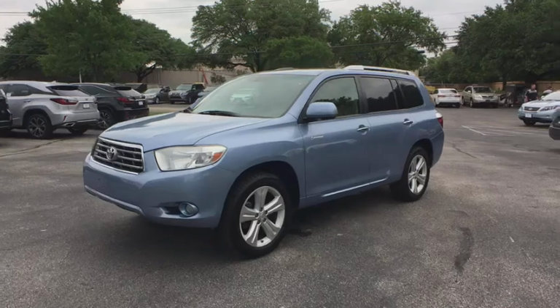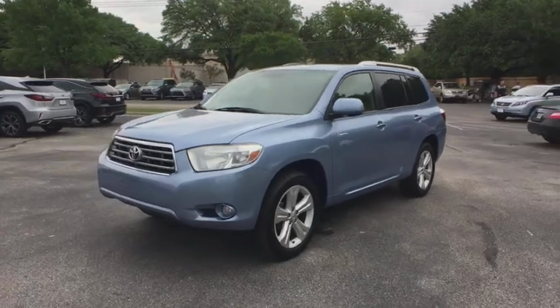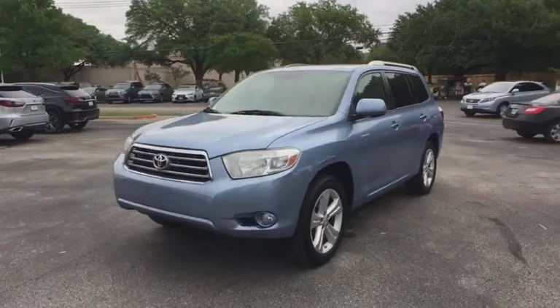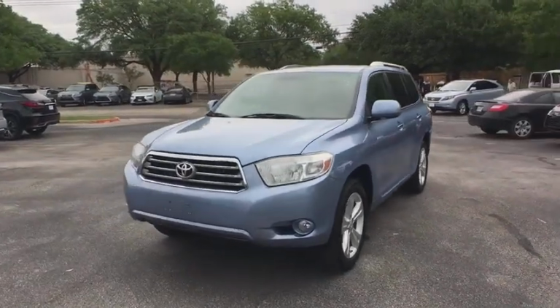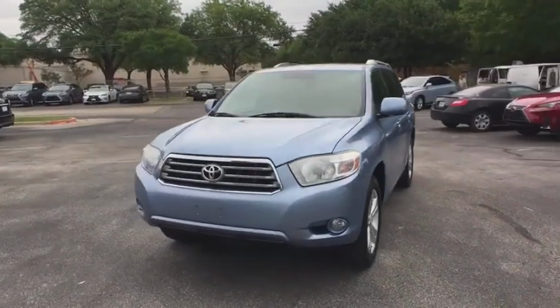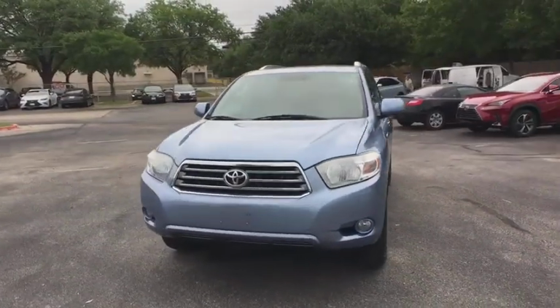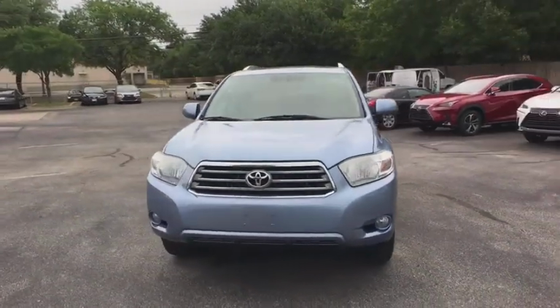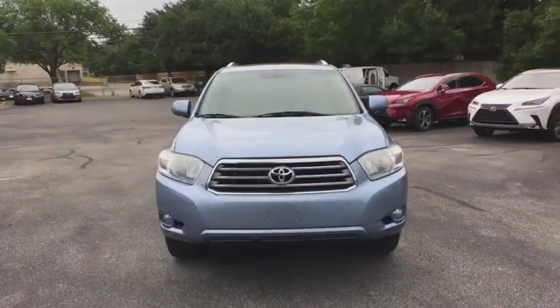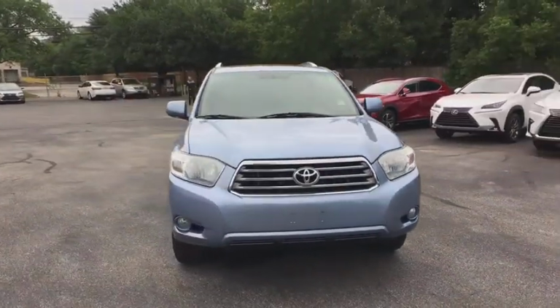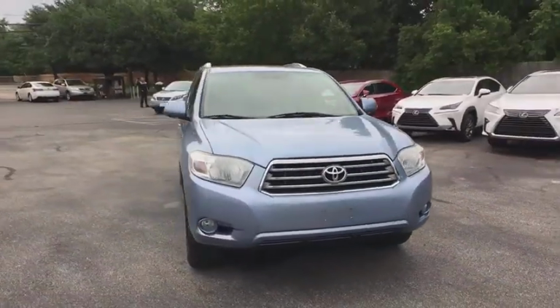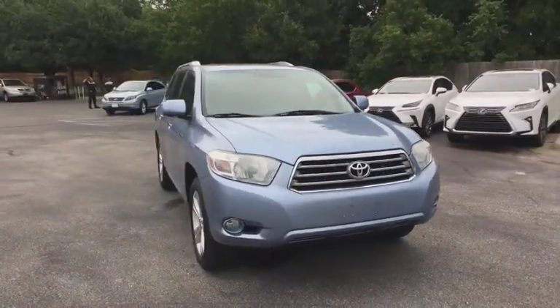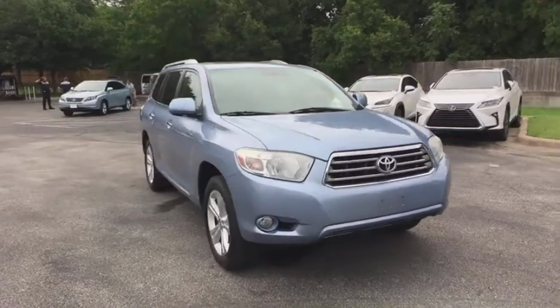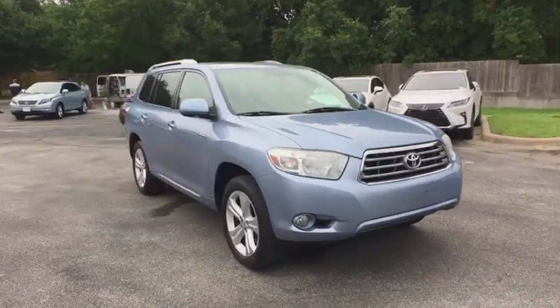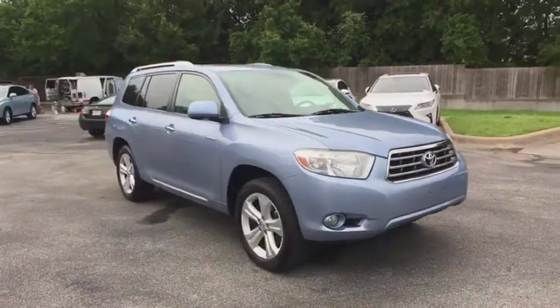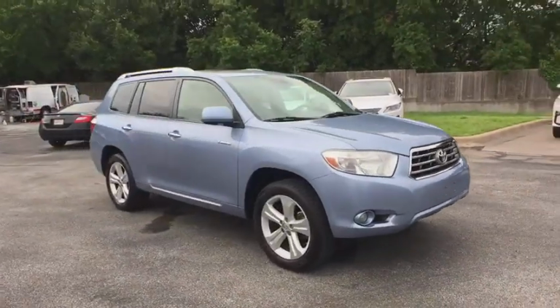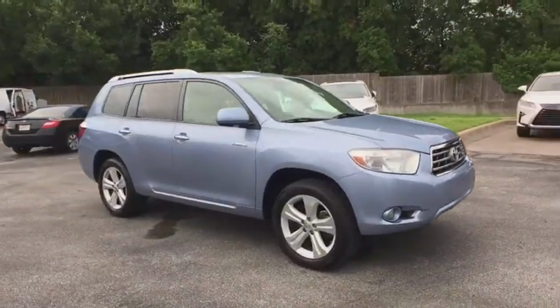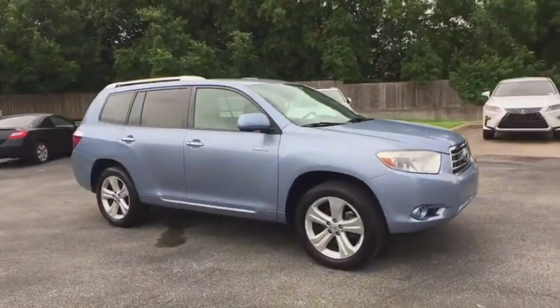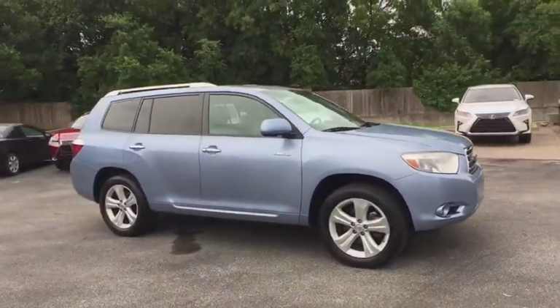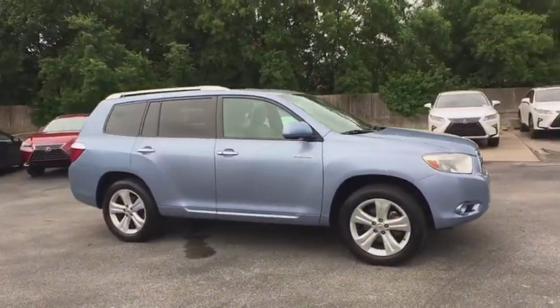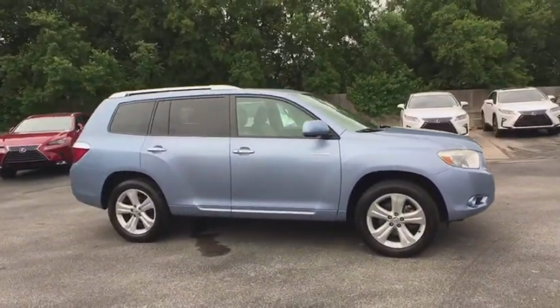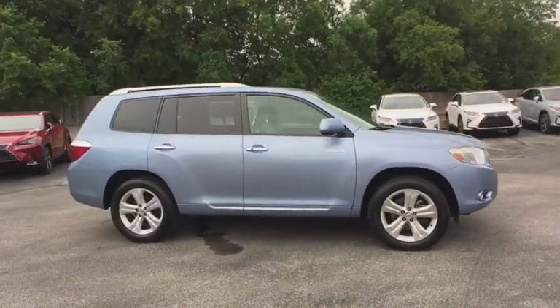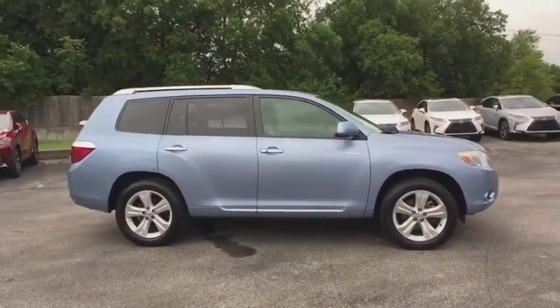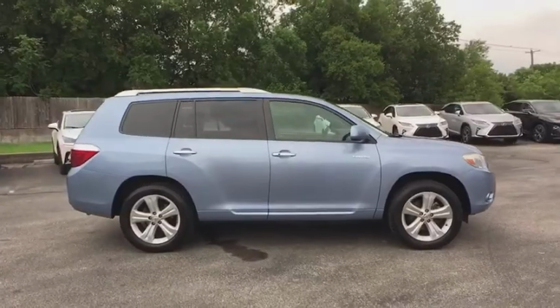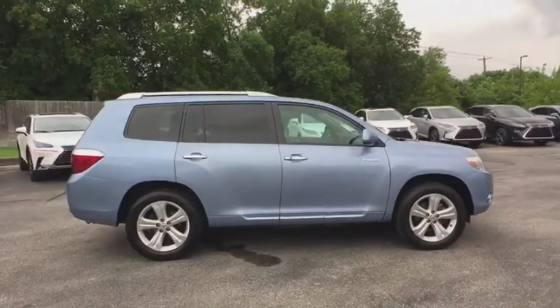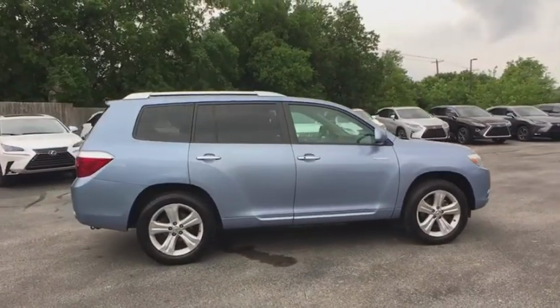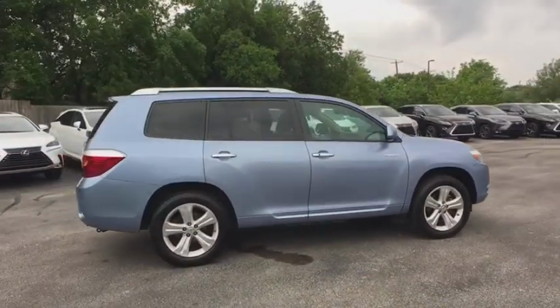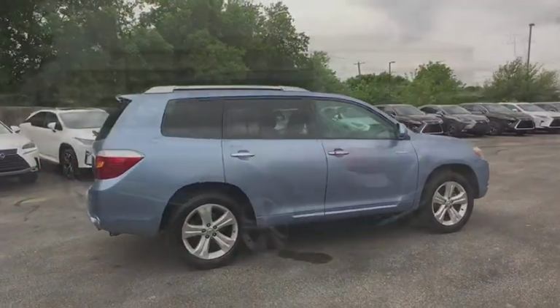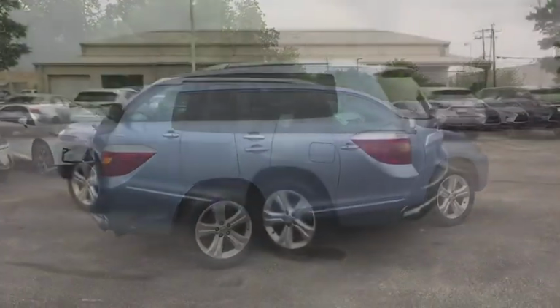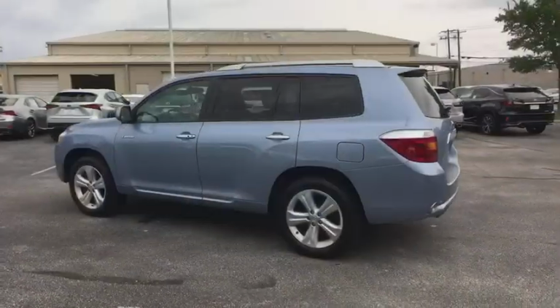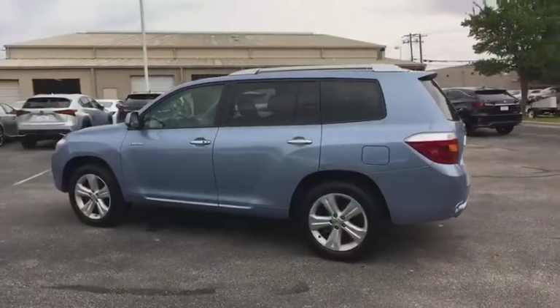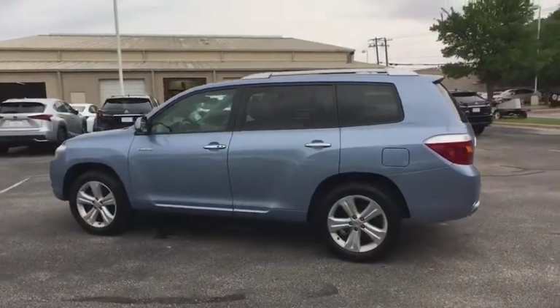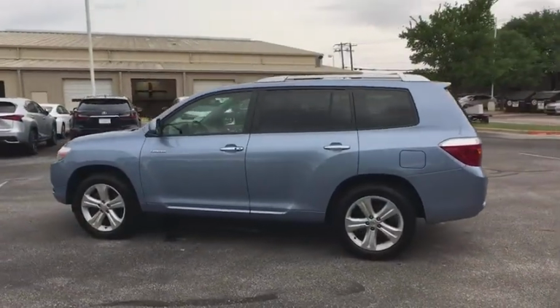The 2010 Toyota Highlander. The Highlander is the SUV that's thought of everything. The Highlander offers seating for up to seven and features Toyota's innovative center stow design. The second row bench seat folds away, leaving a pair of captain's chairs.